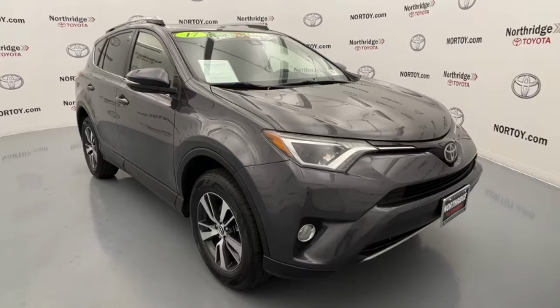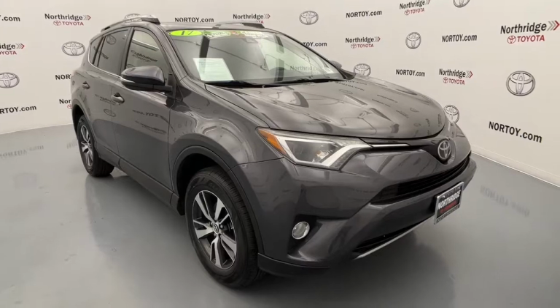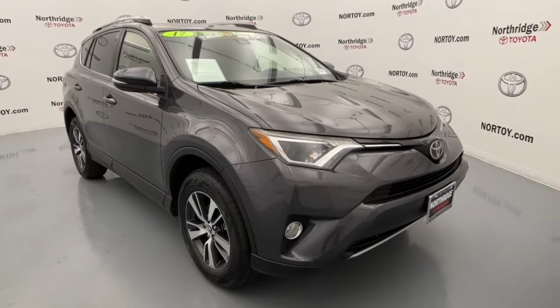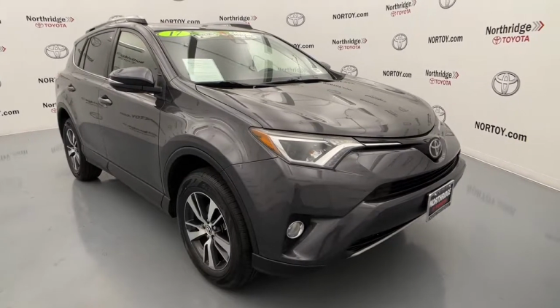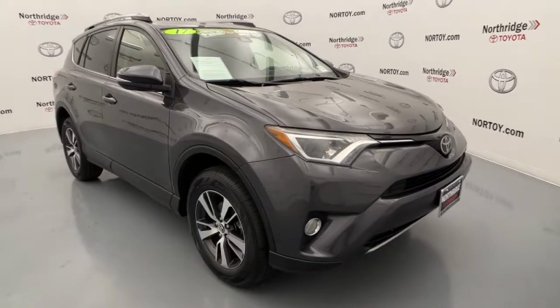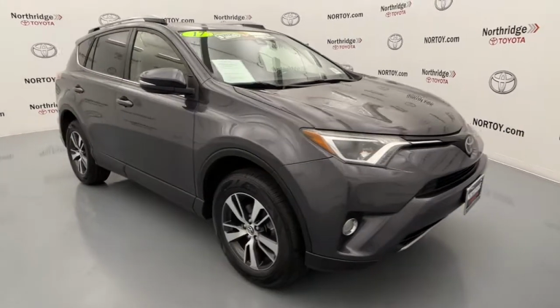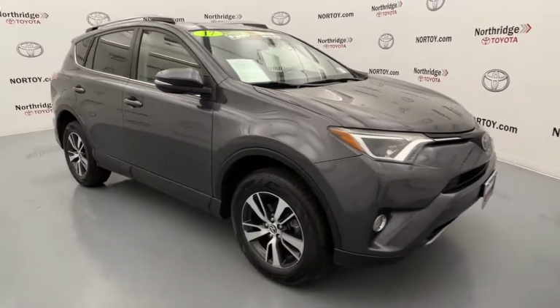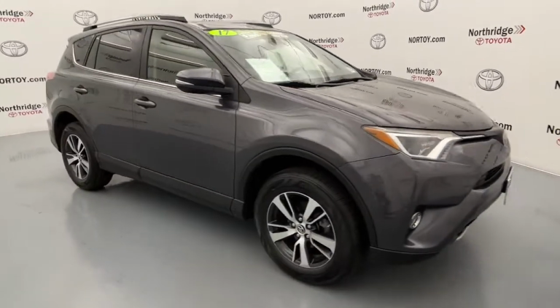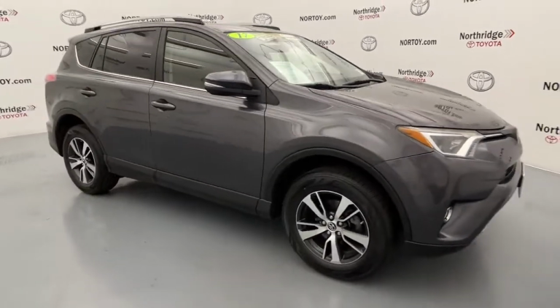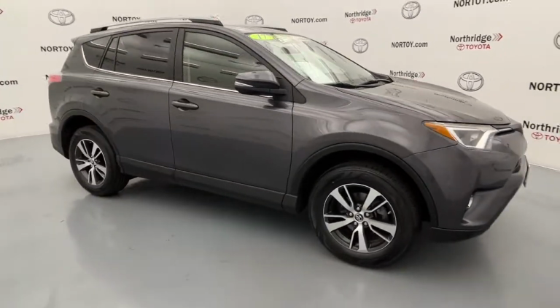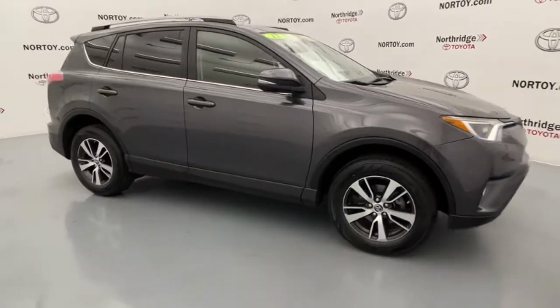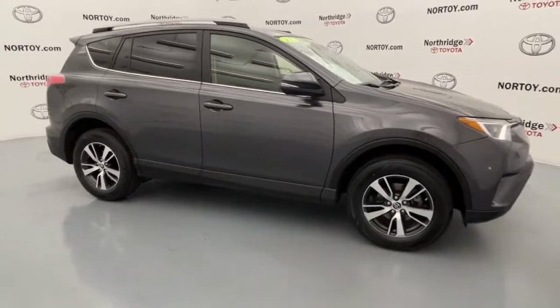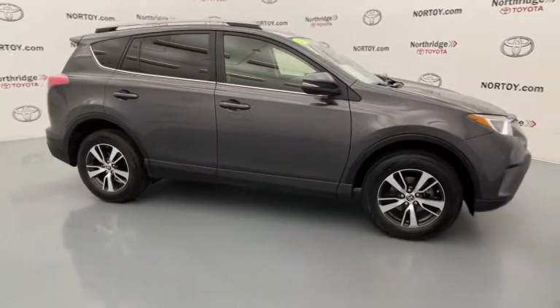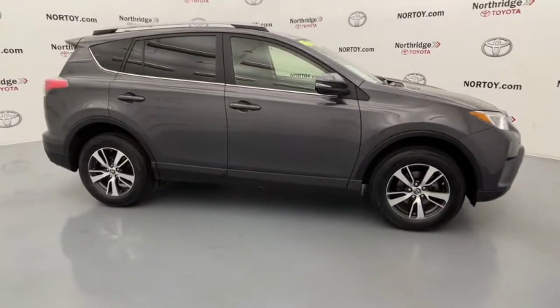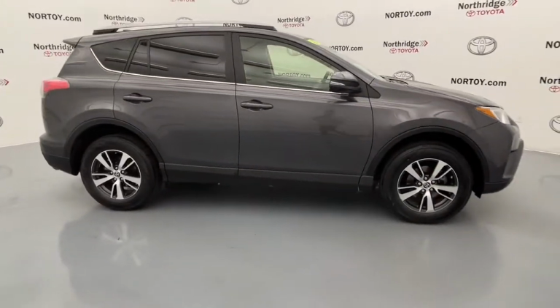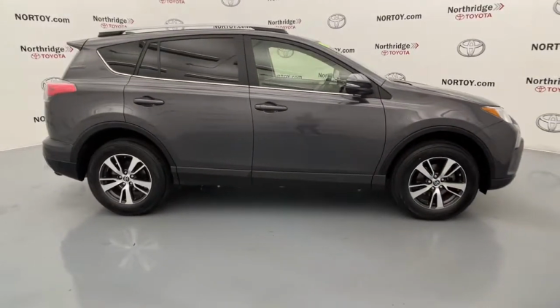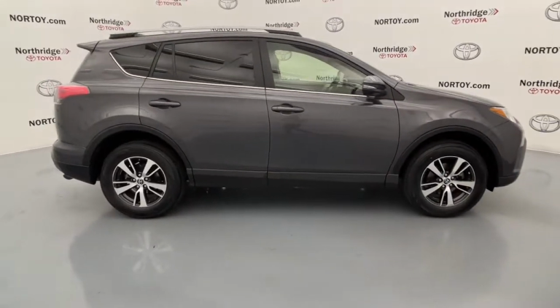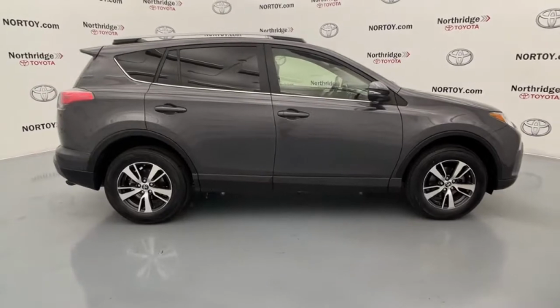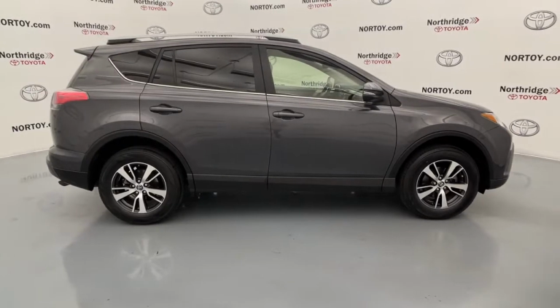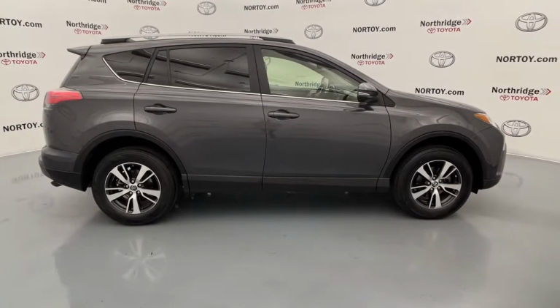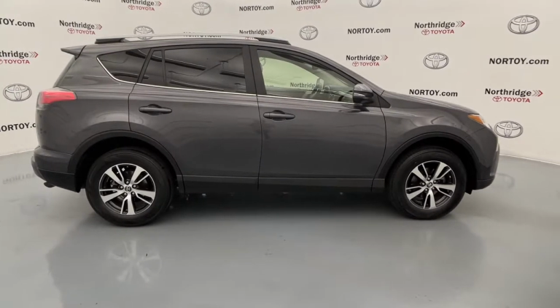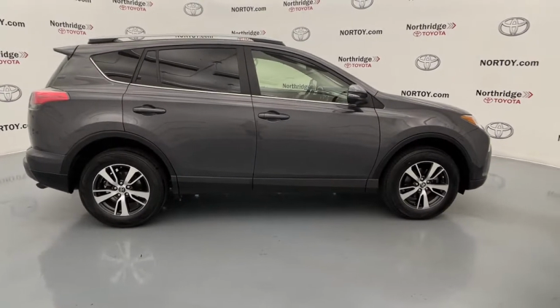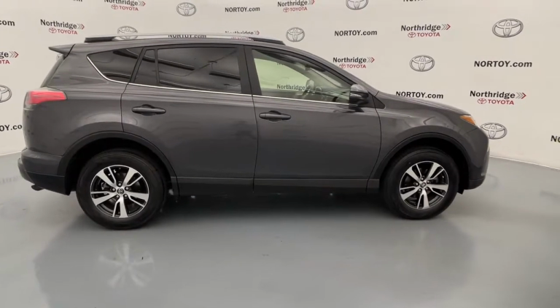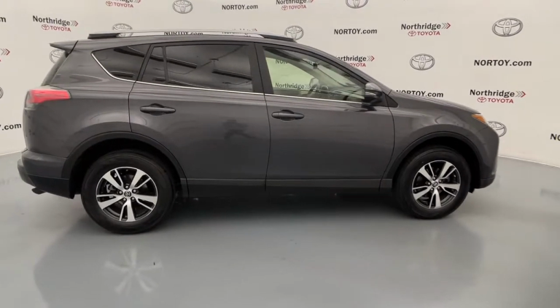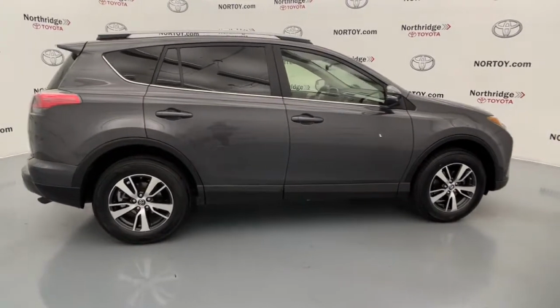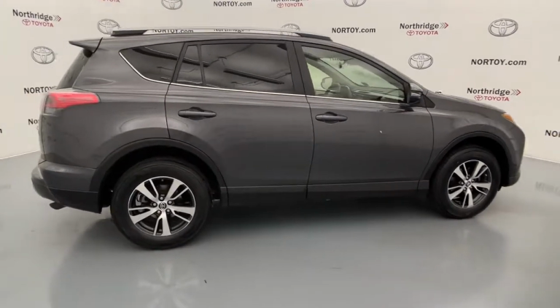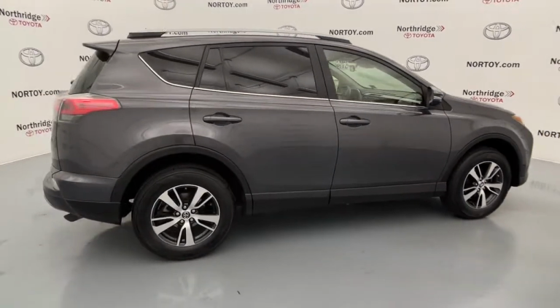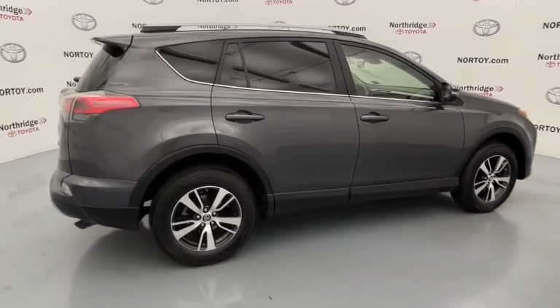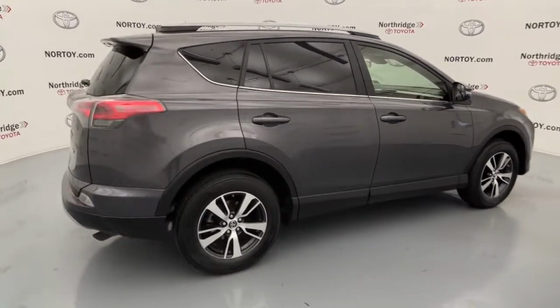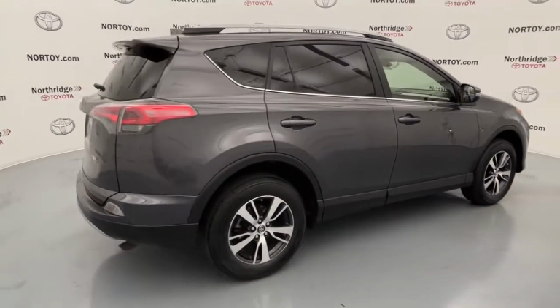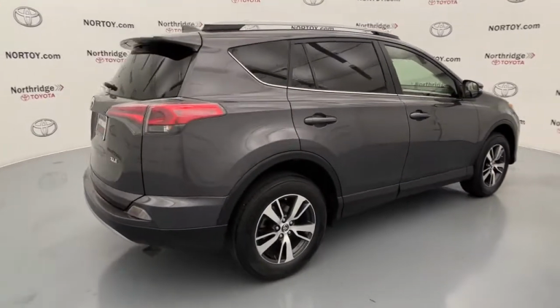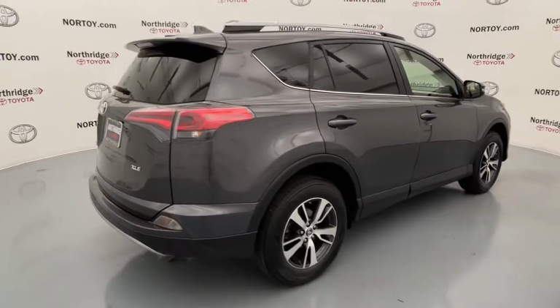You will be amazed by this 2017 Toyota RAV4. This vehicle is an outstanding buy with fewer than 70,000 miles on the odometer.